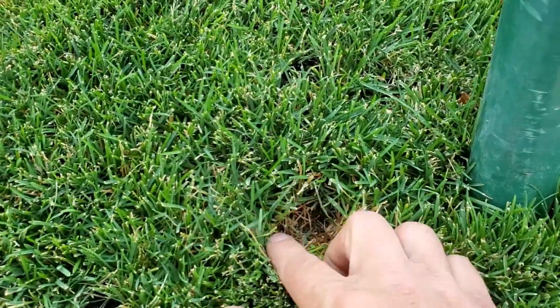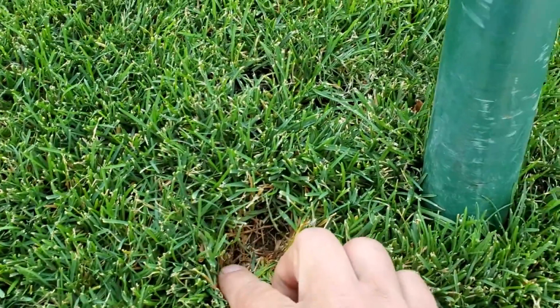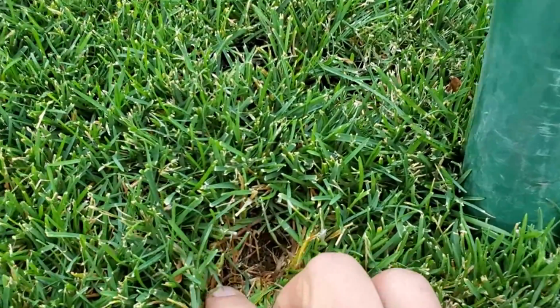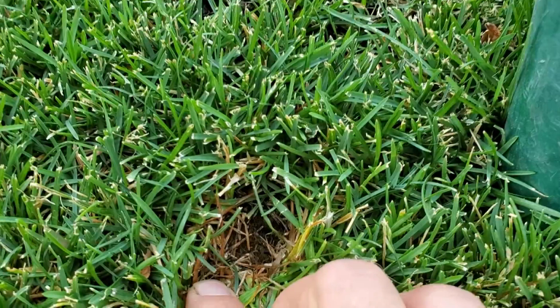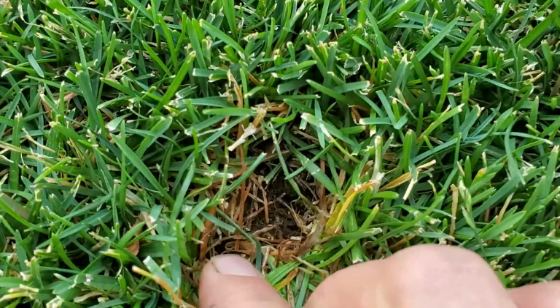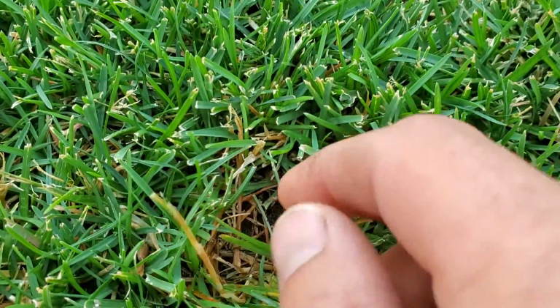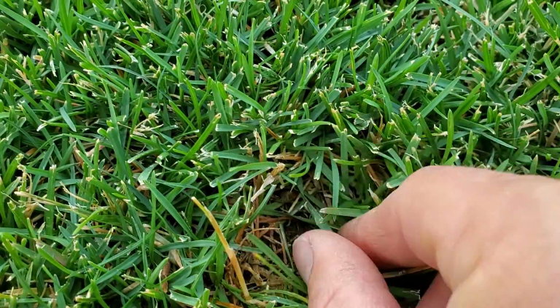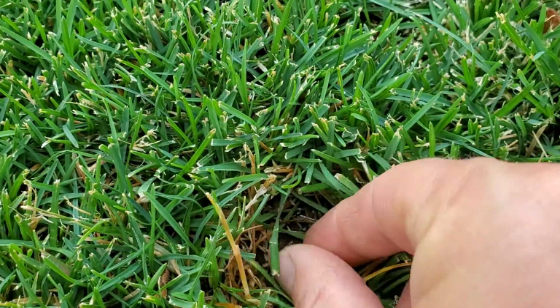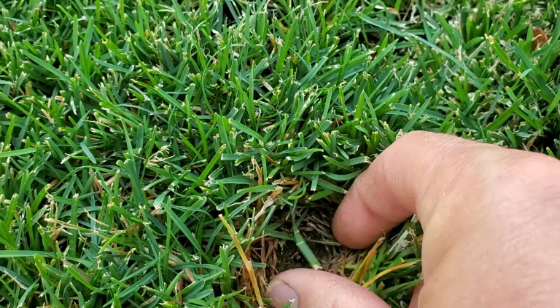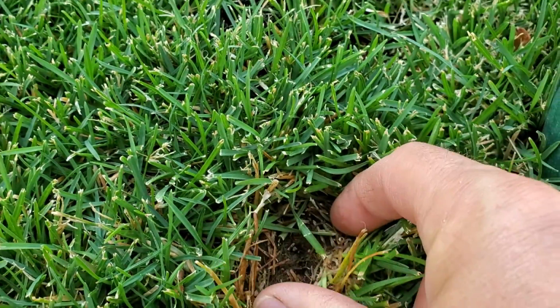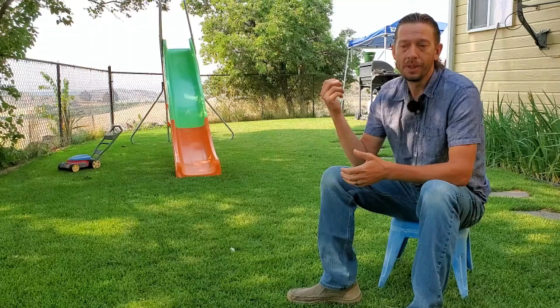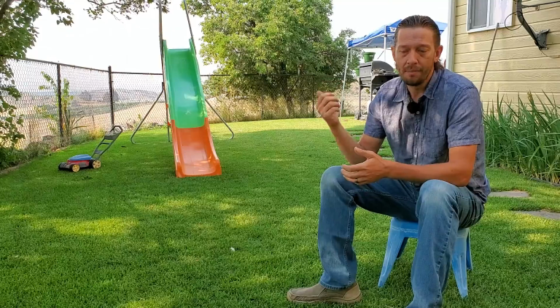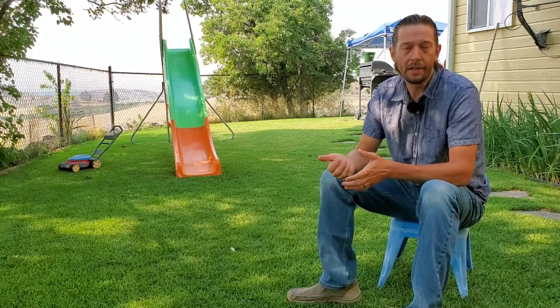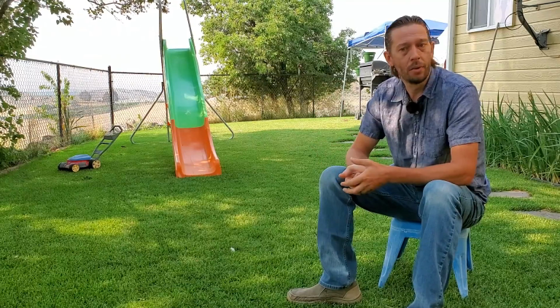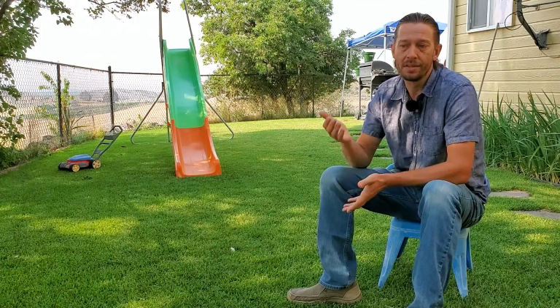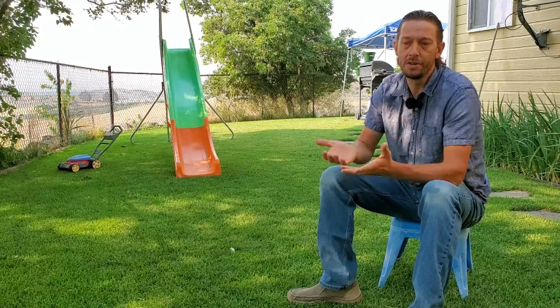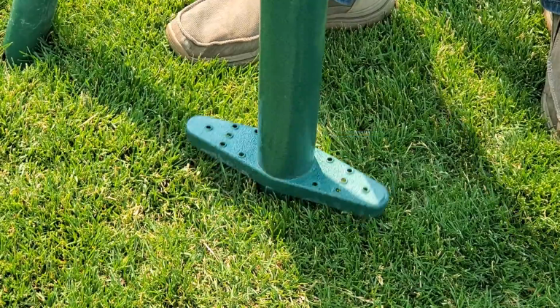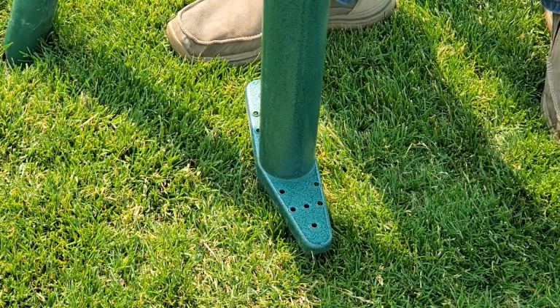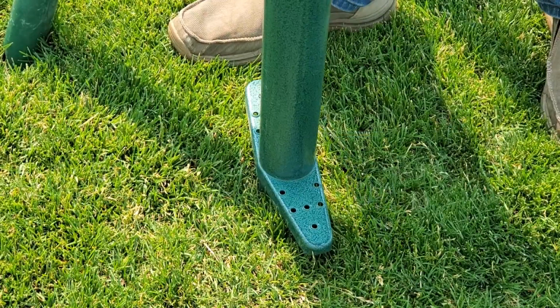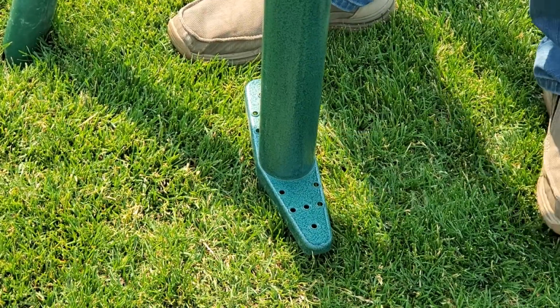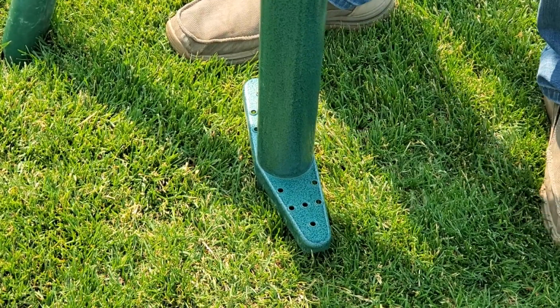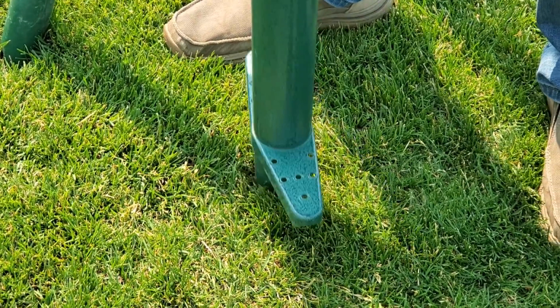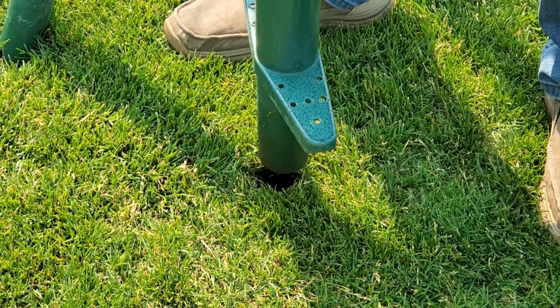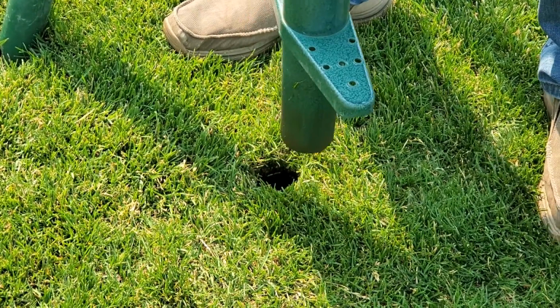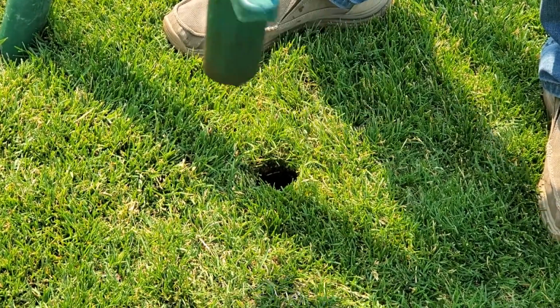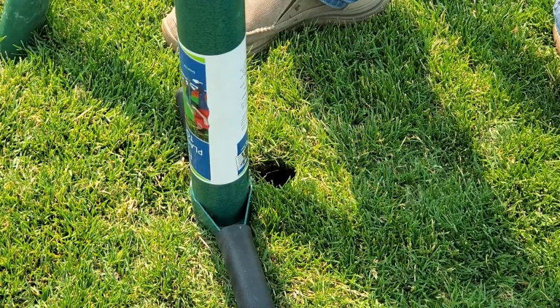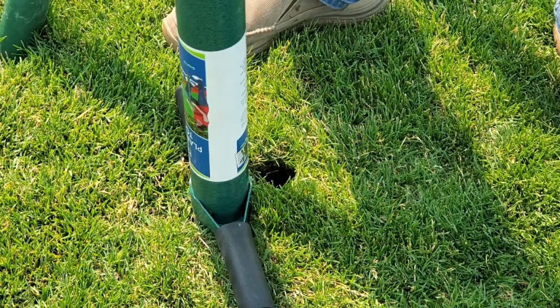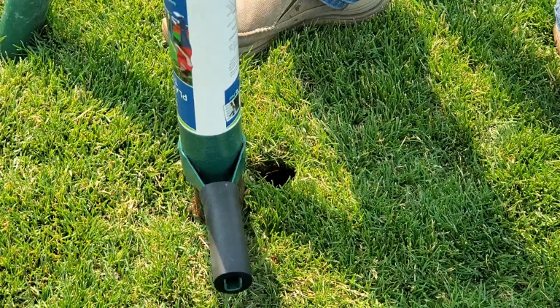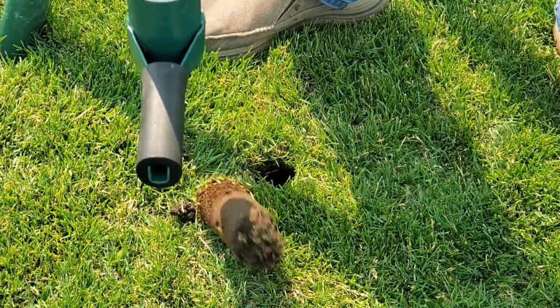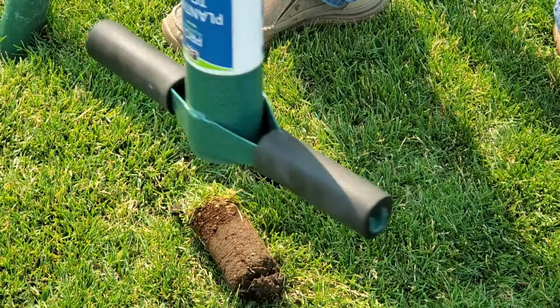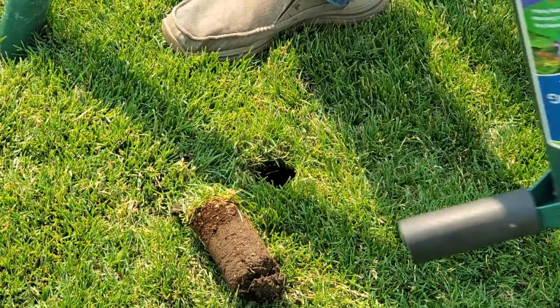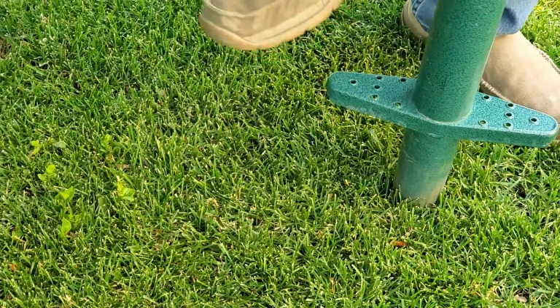Thin layers of thatch help insulate the soil from the beating down of the hot sun. You don't want the sun baking your soil because then your temperature is fluctuating quite a bit and you end up getting excessive evaporation after you irrigate or experience rain.